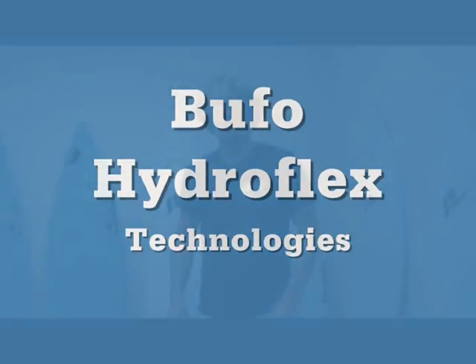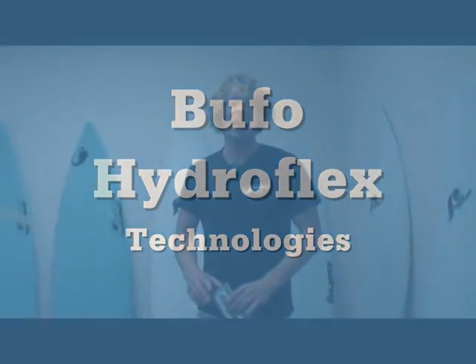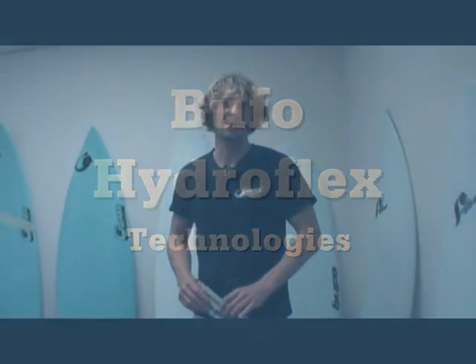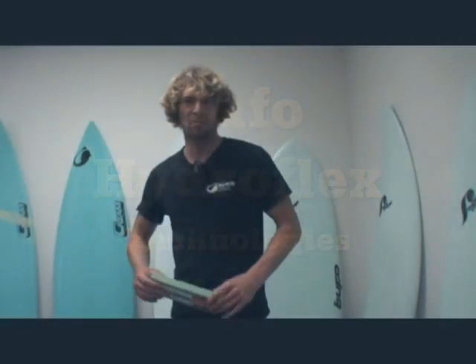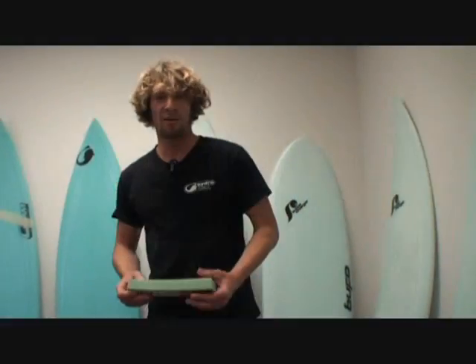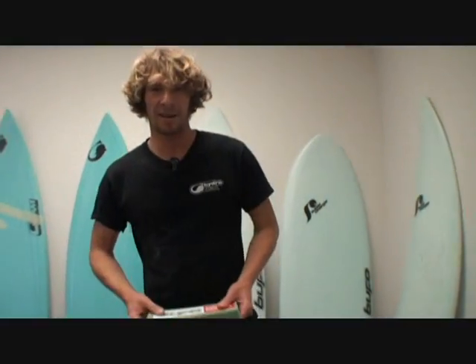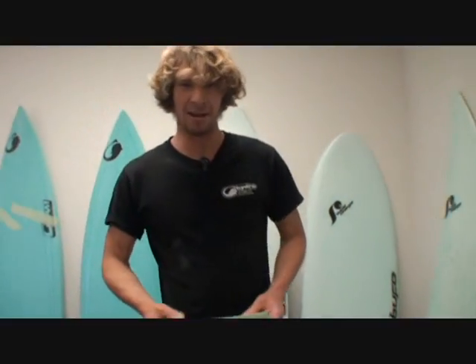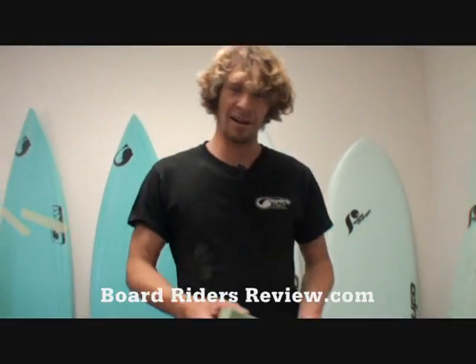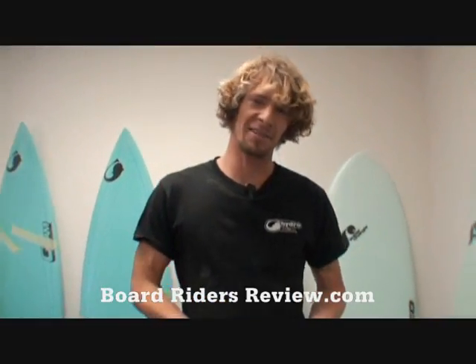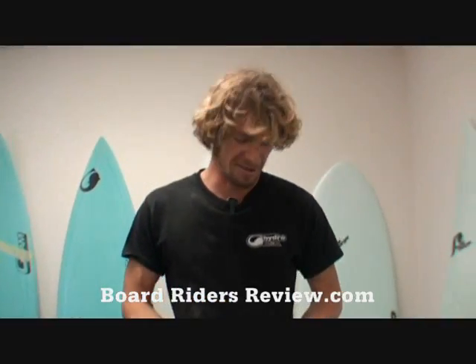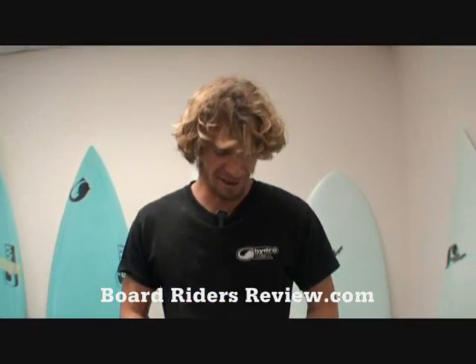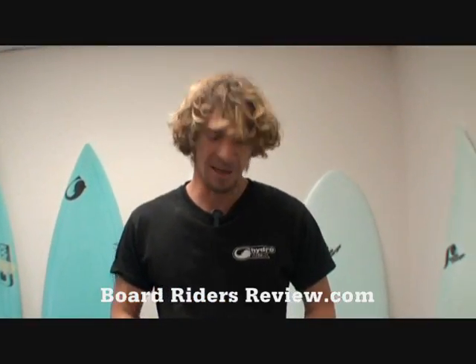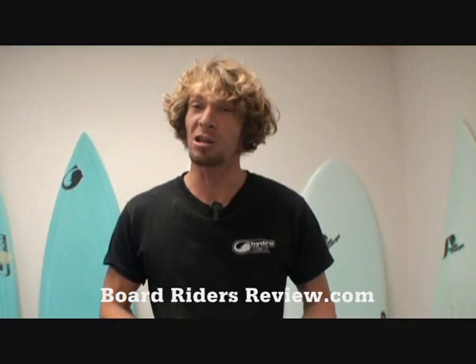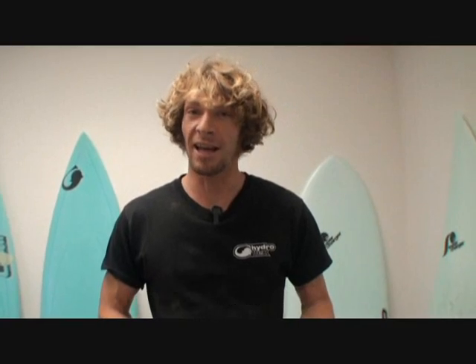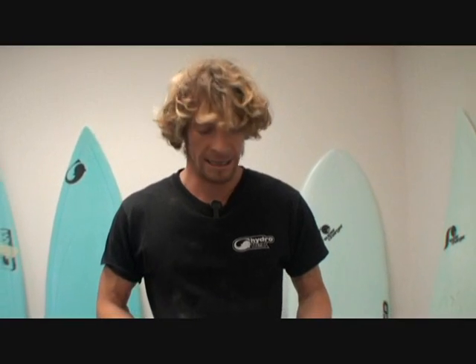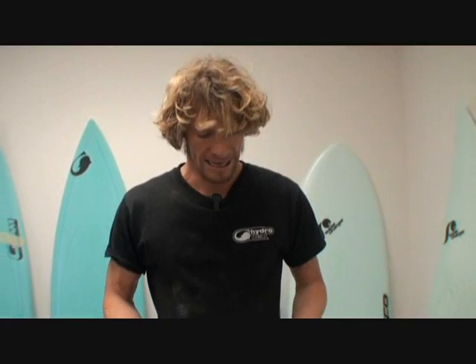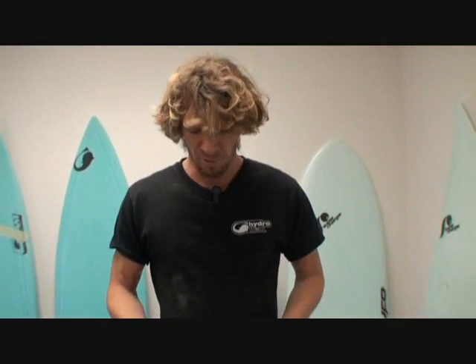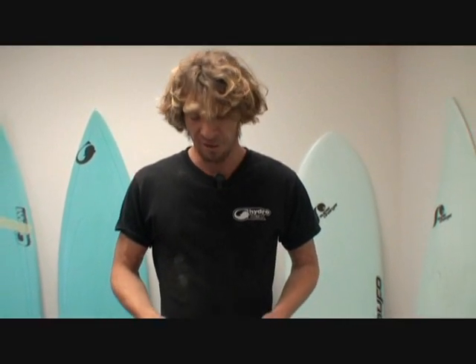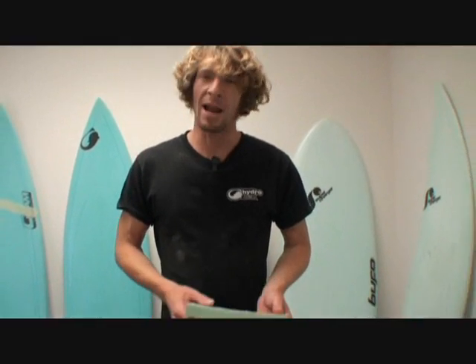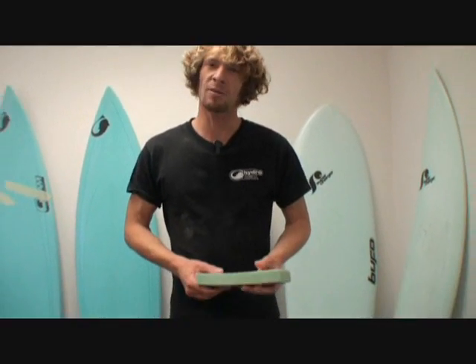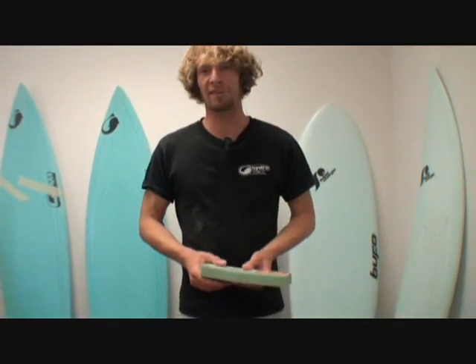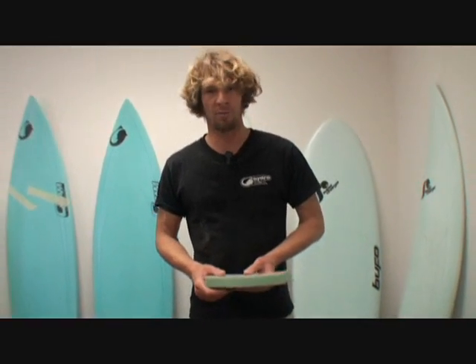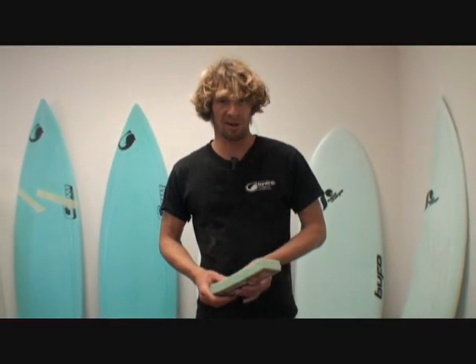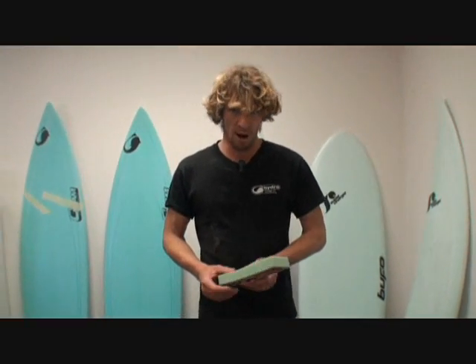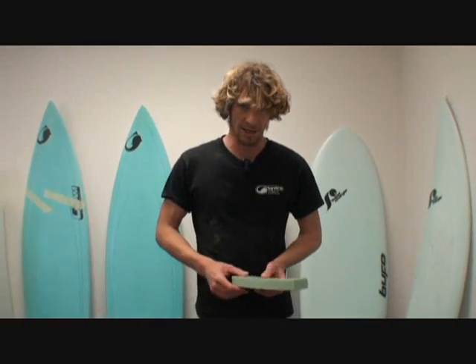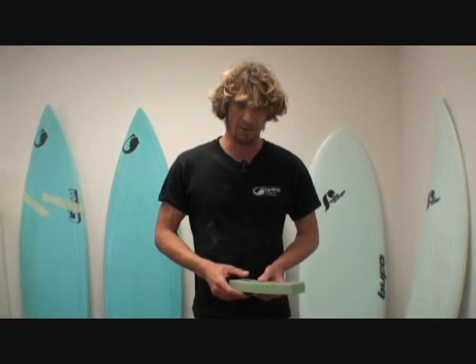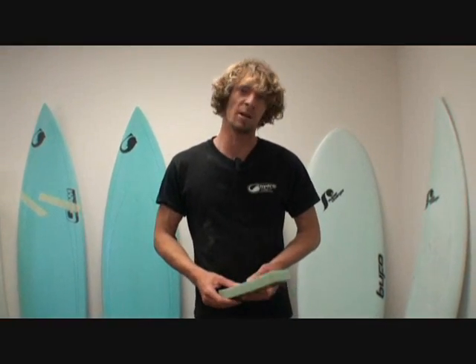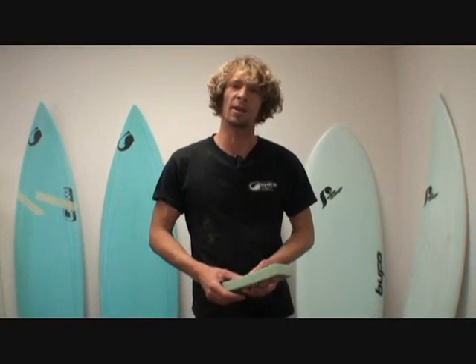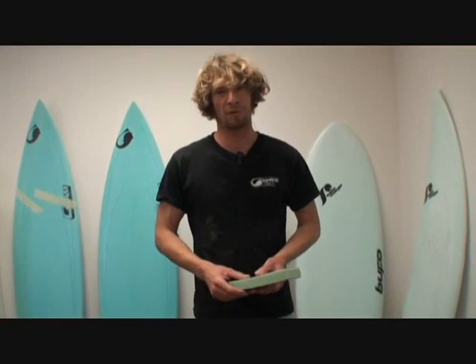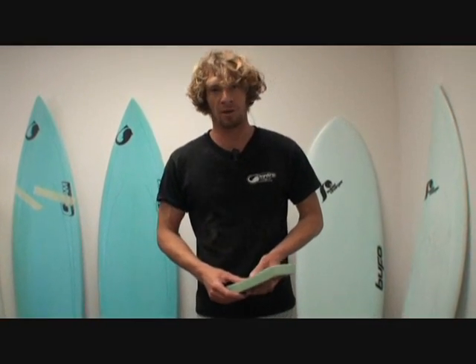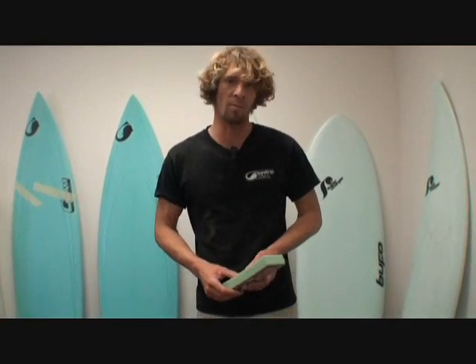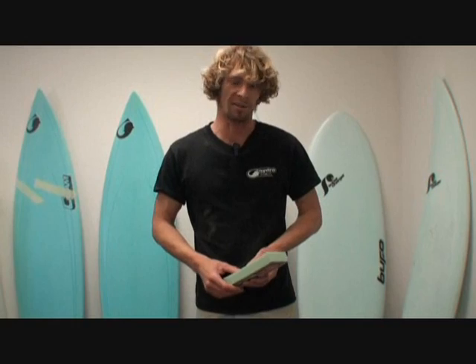Hi, I'm Bufo at the Hydroflex factory in Oceanside, and I'm trying to explain why surfboards are breaking and what we are doing different on our boards.